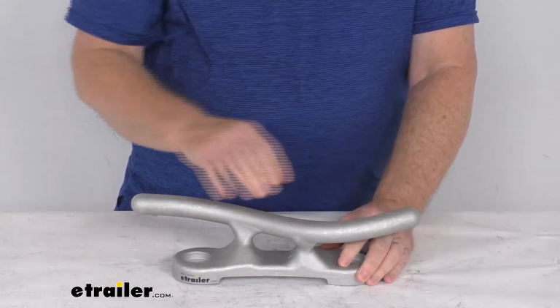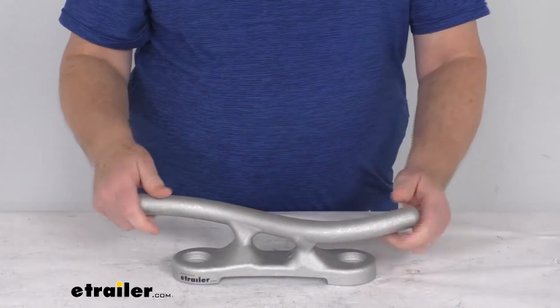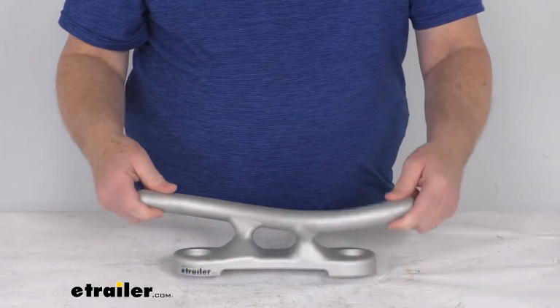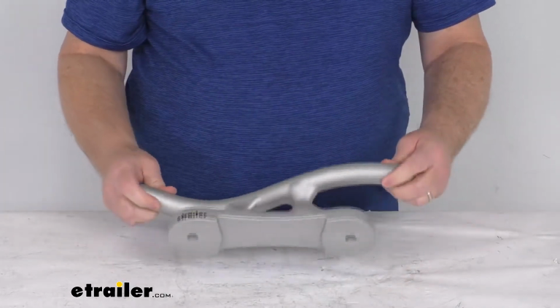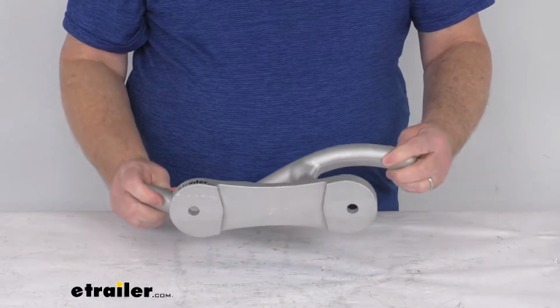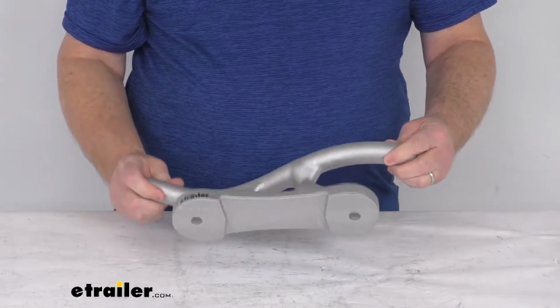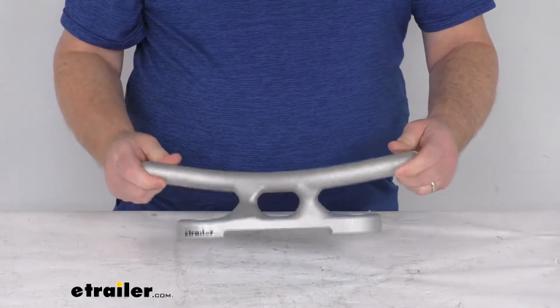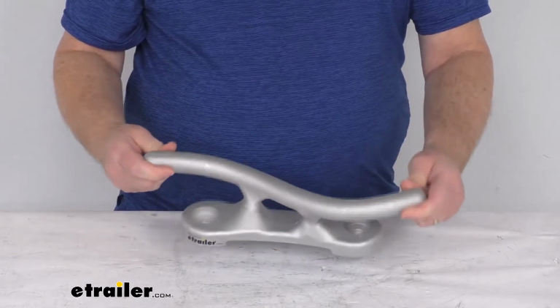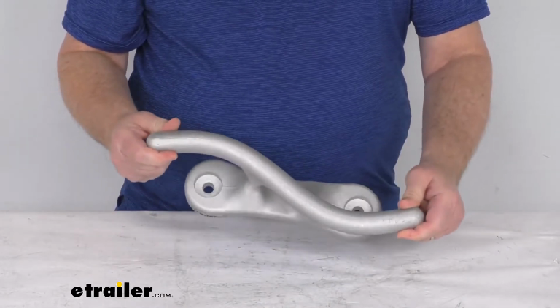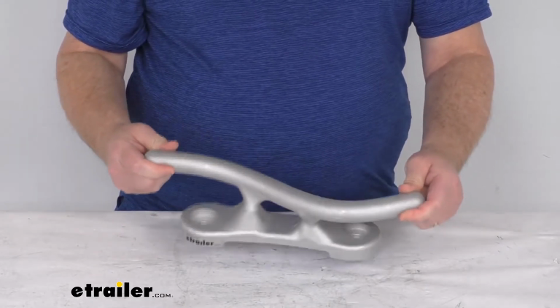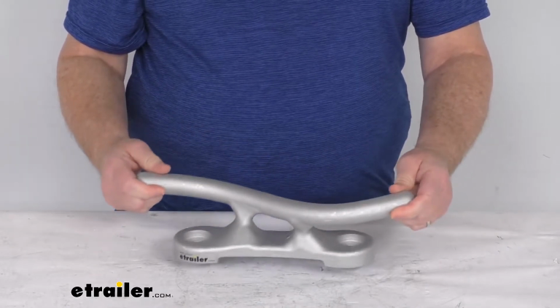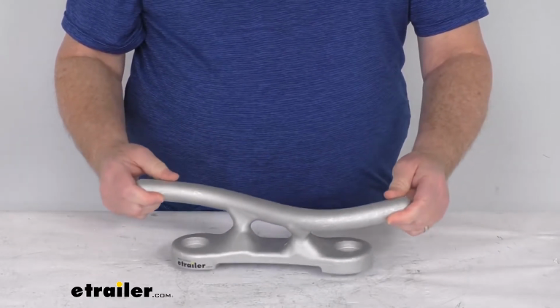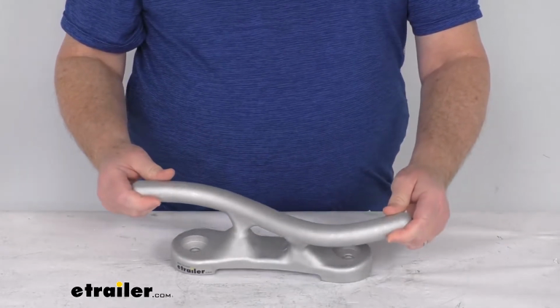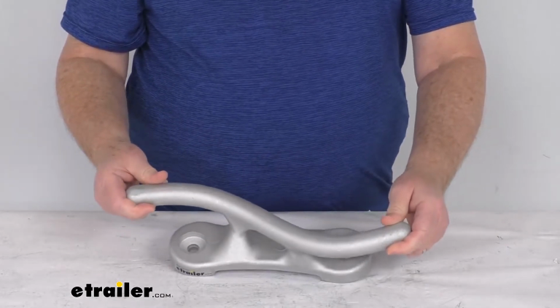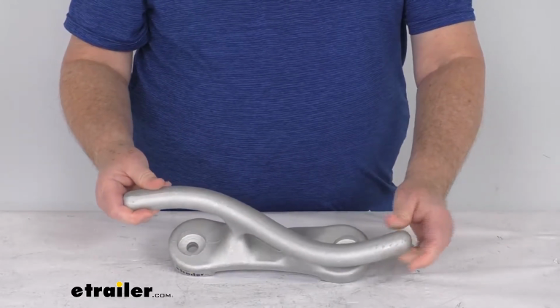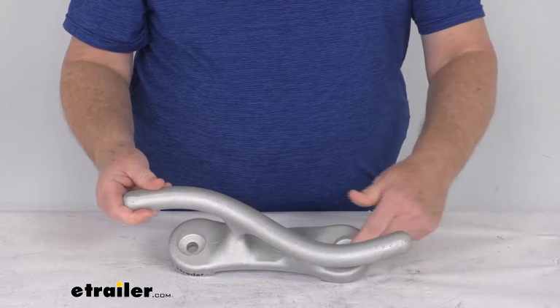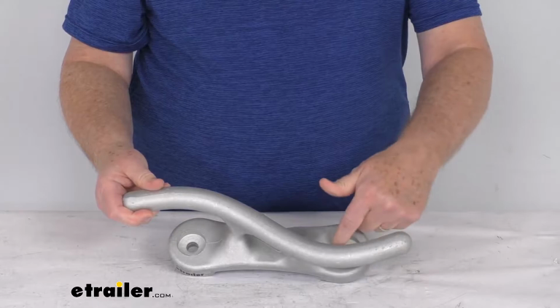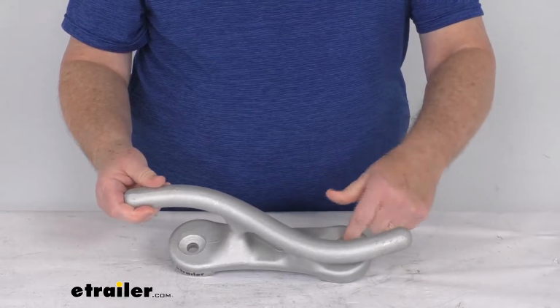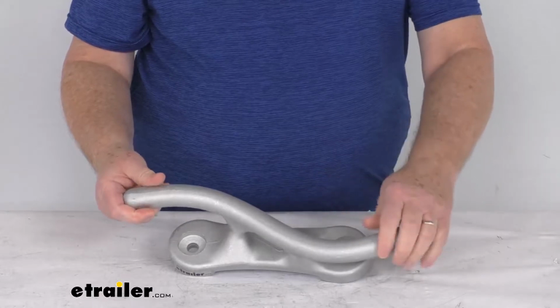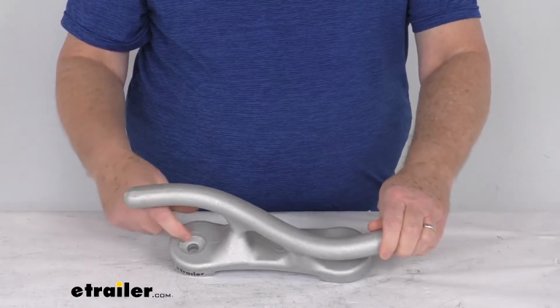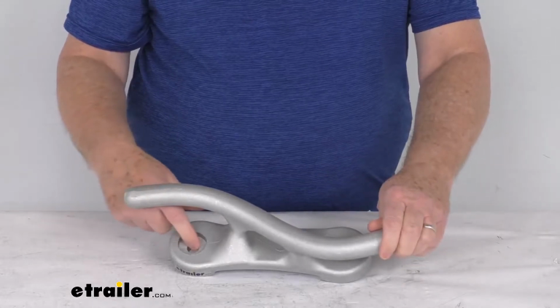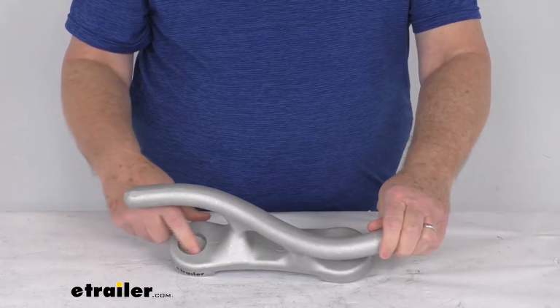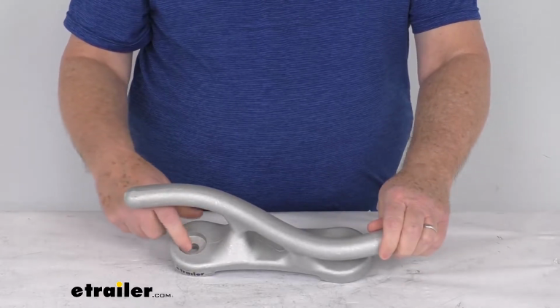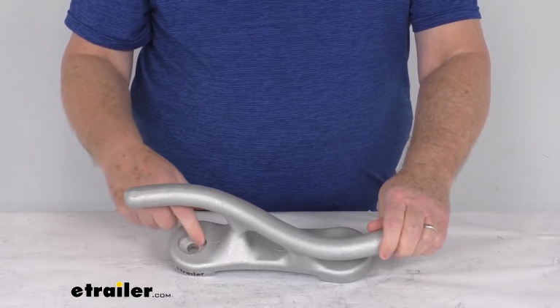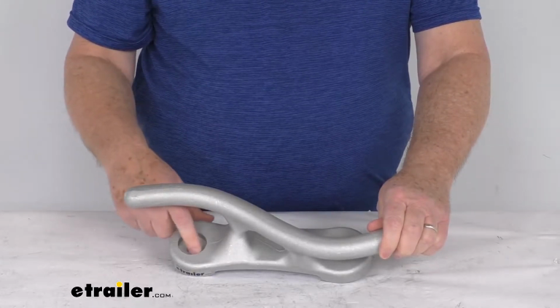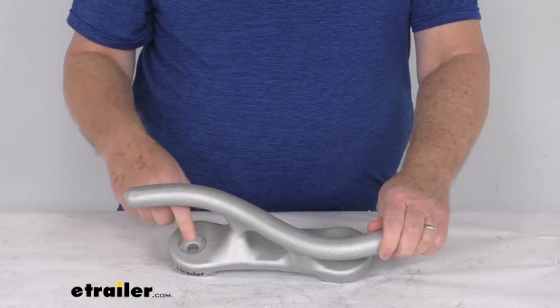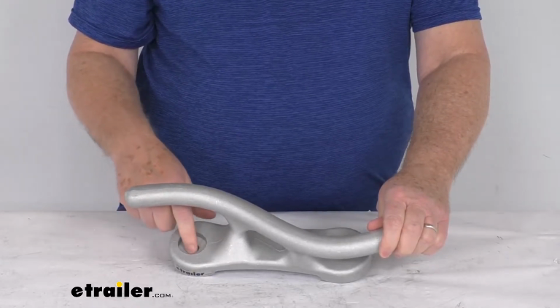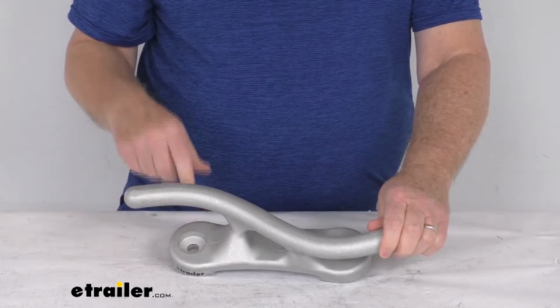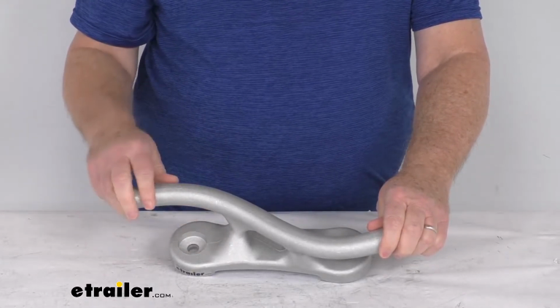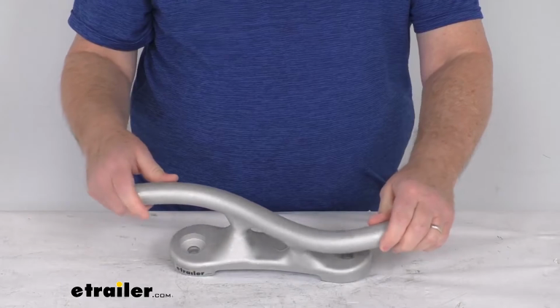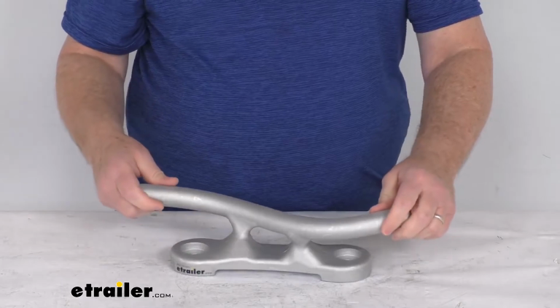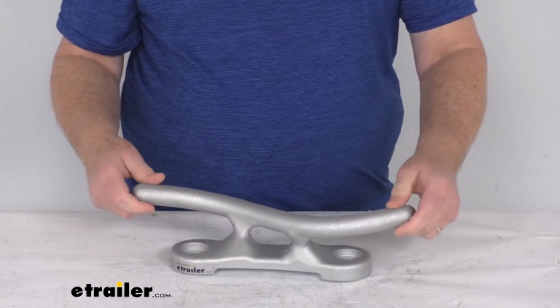It is a bolt on installation. The mounting hardware is not included. And what's also nice is the mounting holes right here on these cleats are recessed so that the bolts will stay clear of any attached lines.